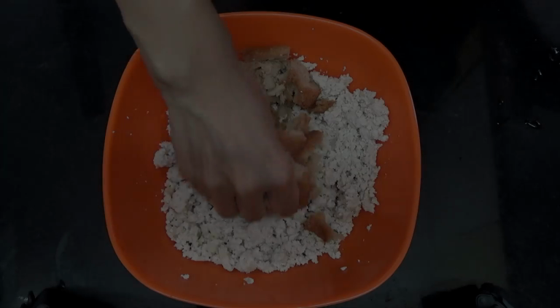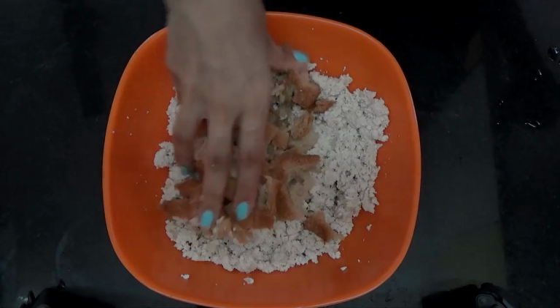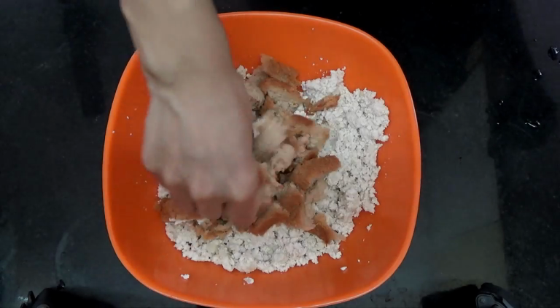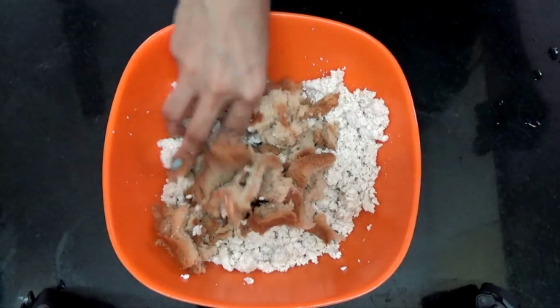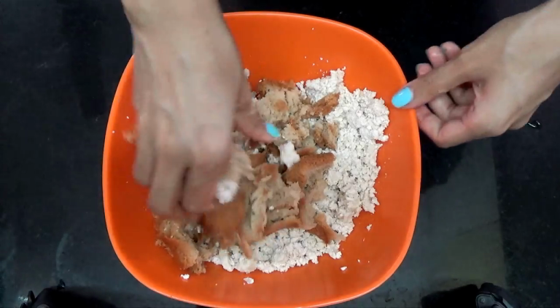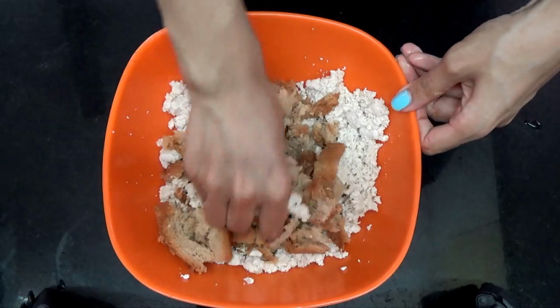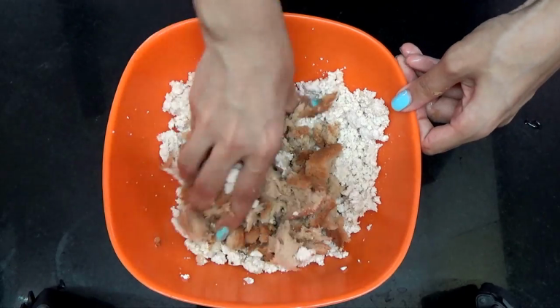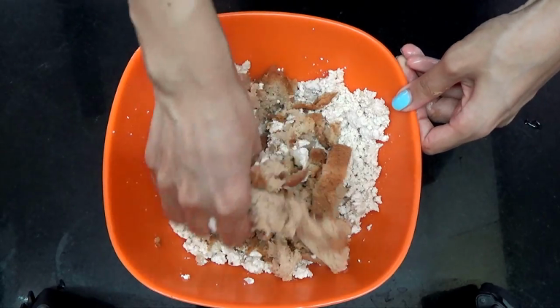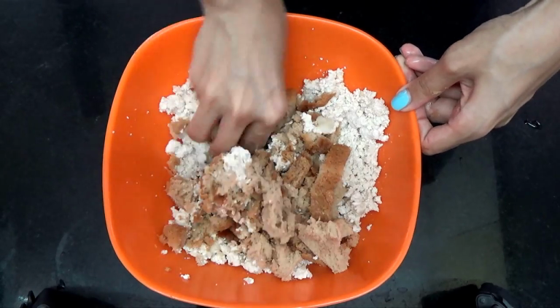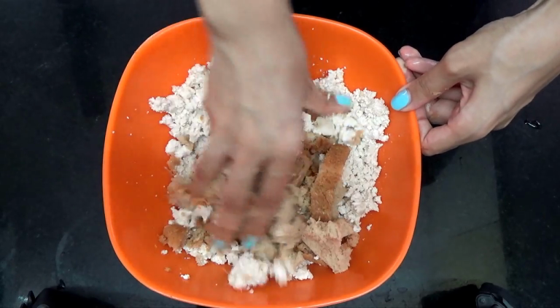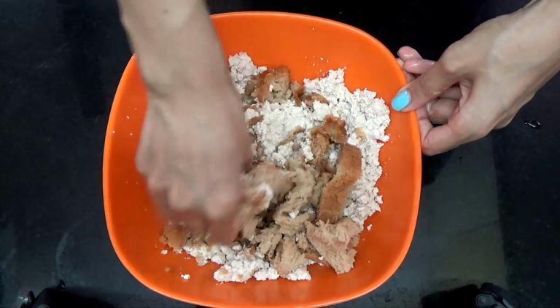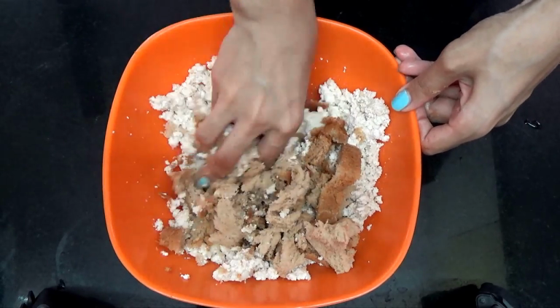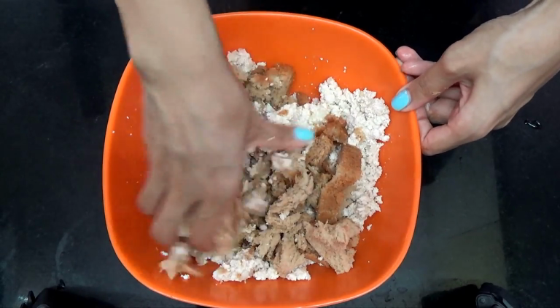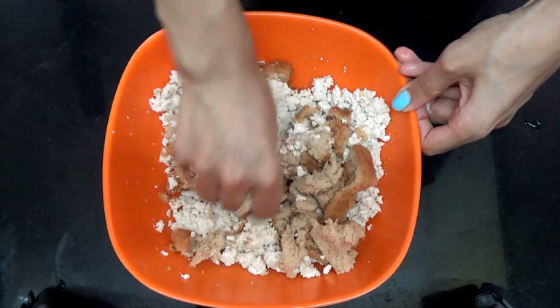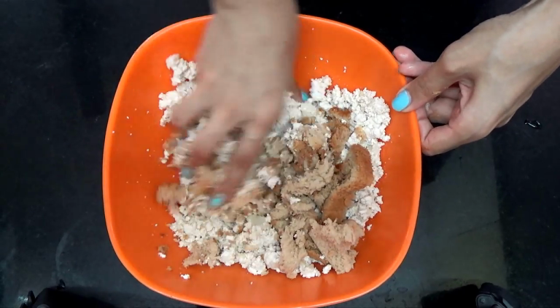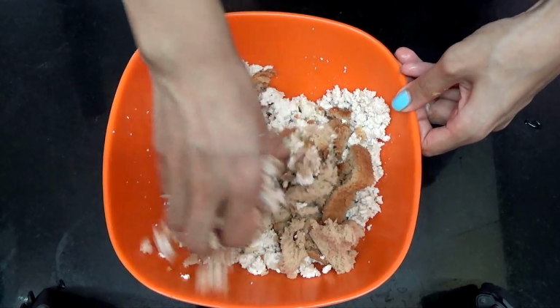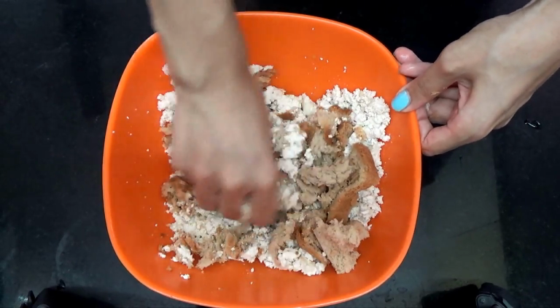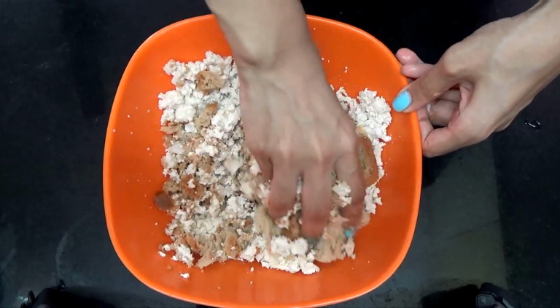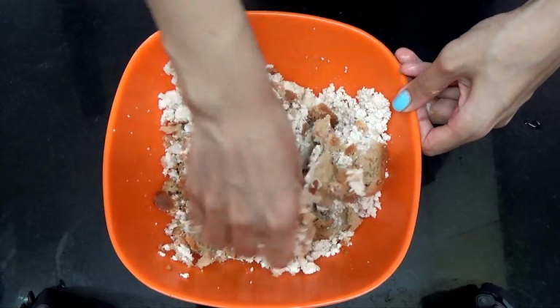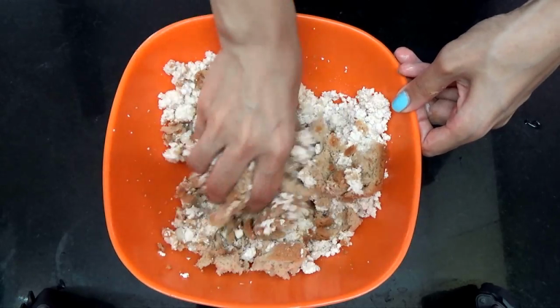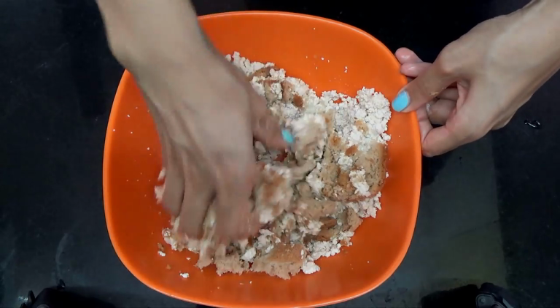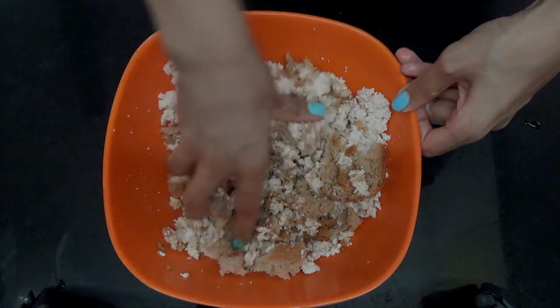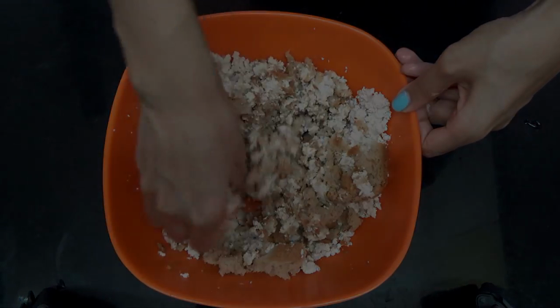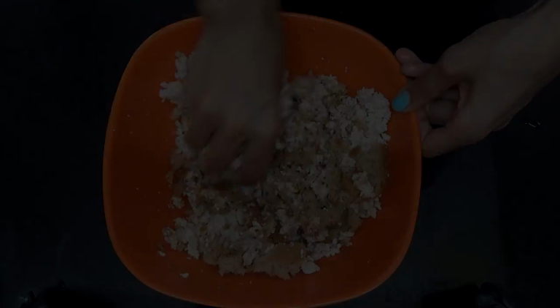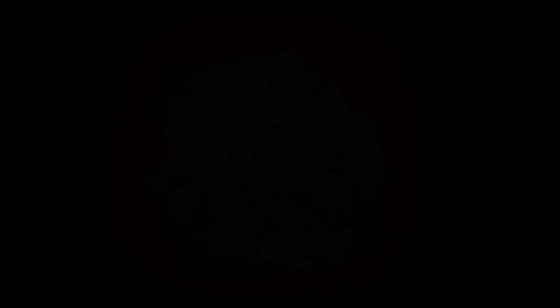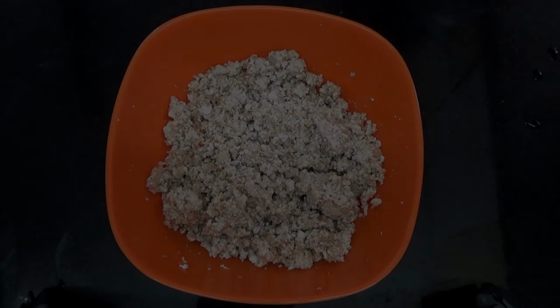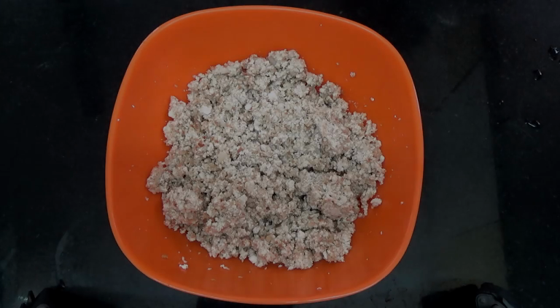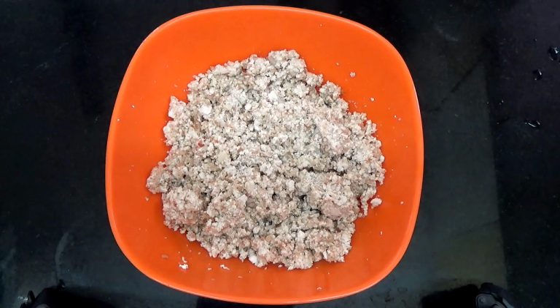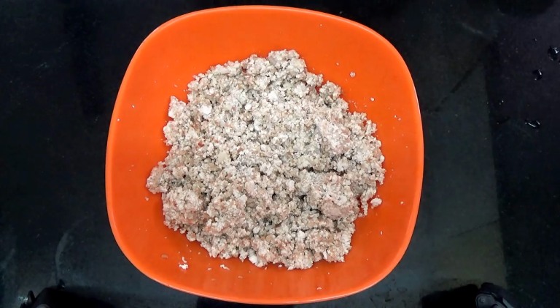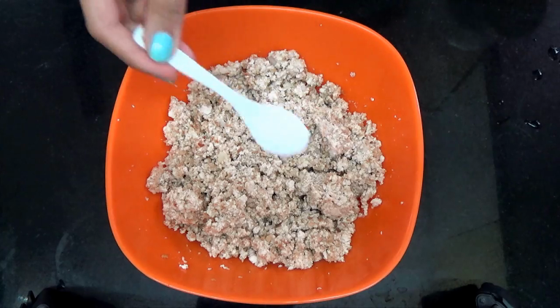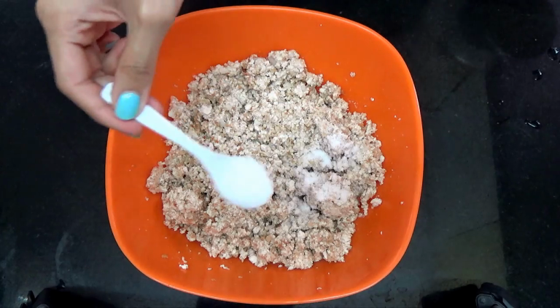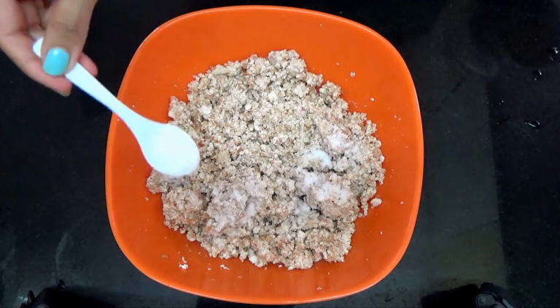Mash the bread into the tofu mixture until you get a uniform mixture. Once that is done, add in your salt.